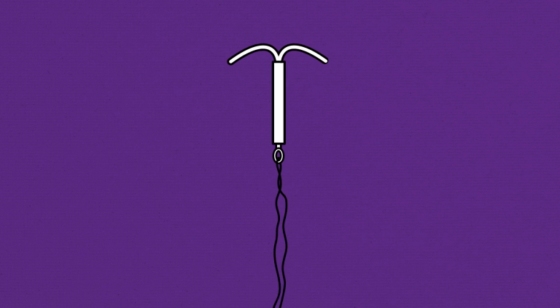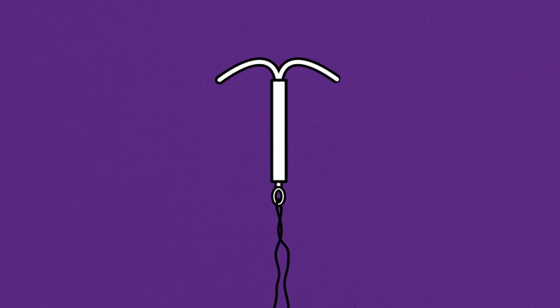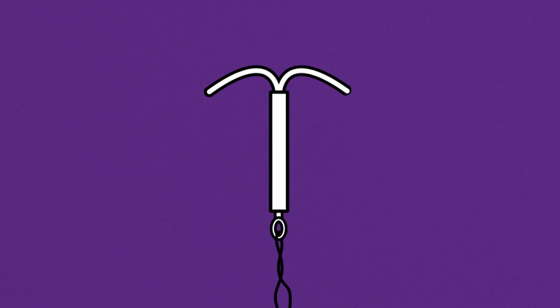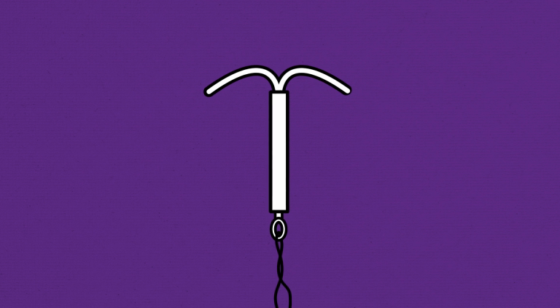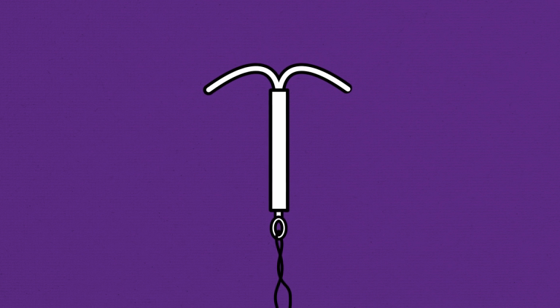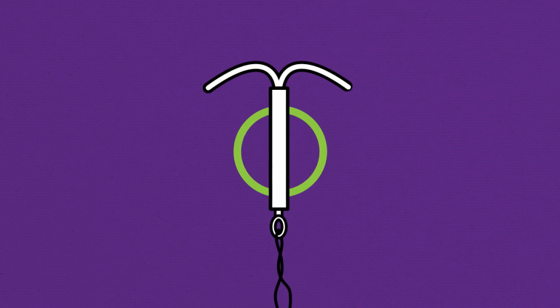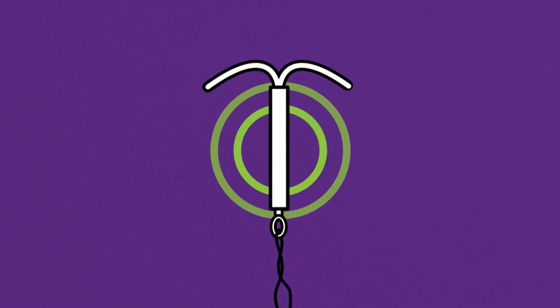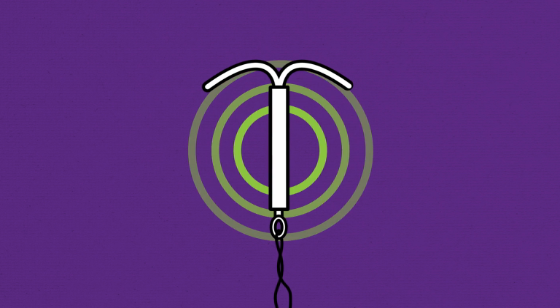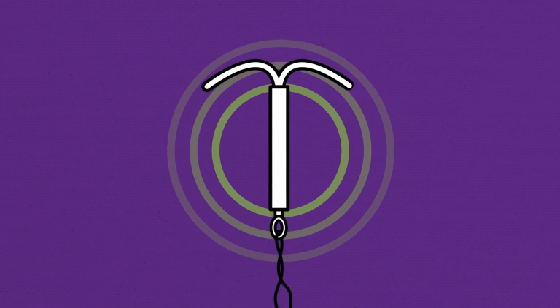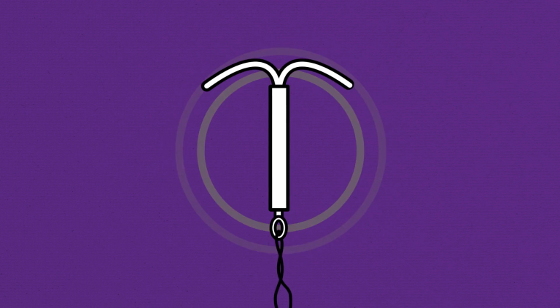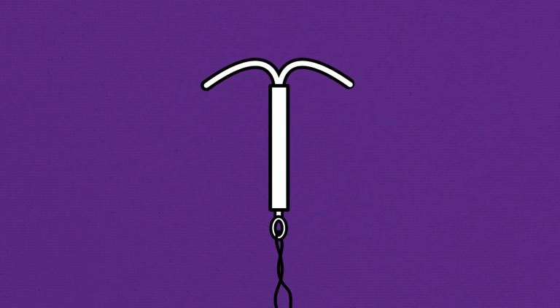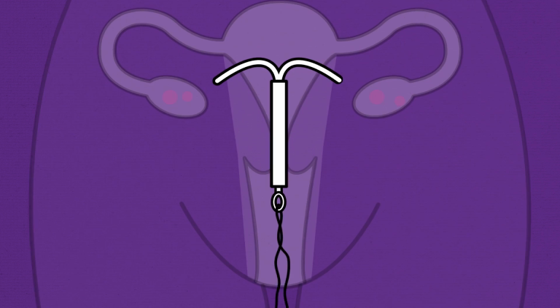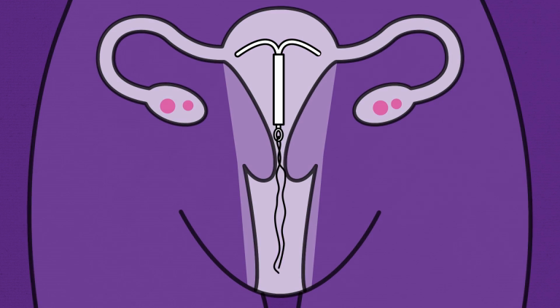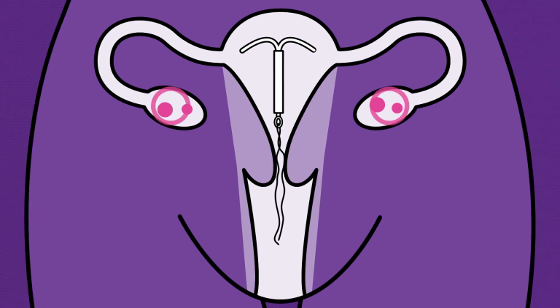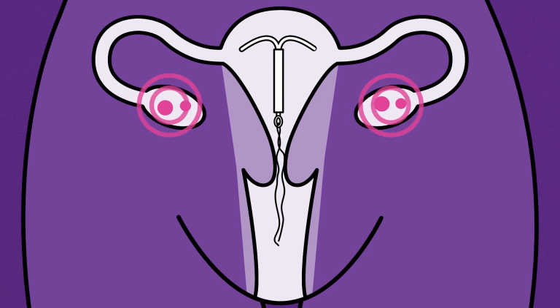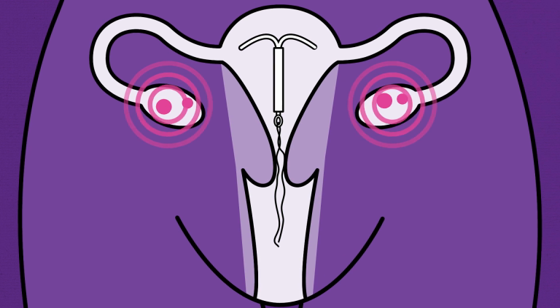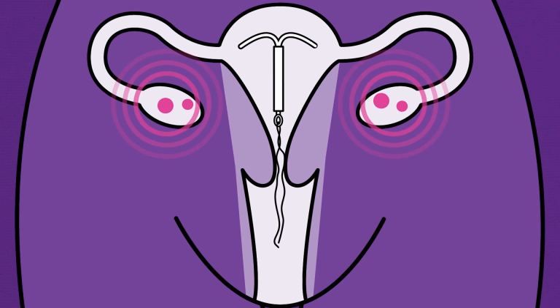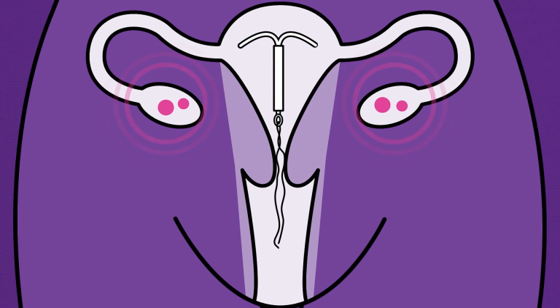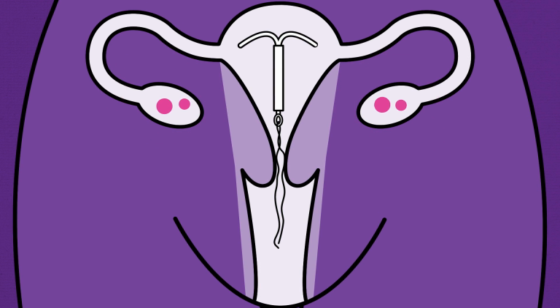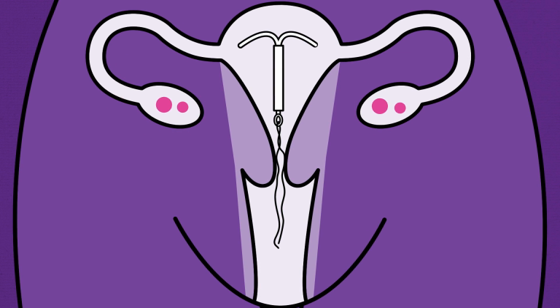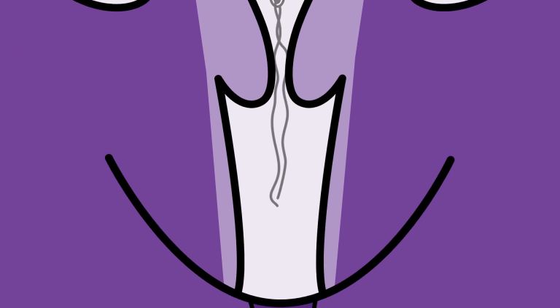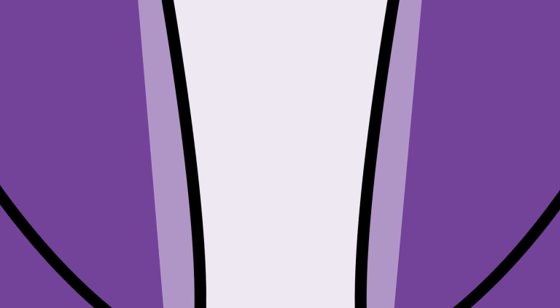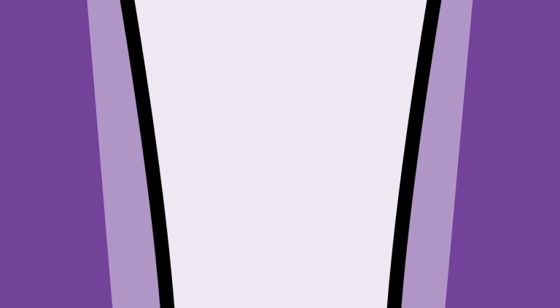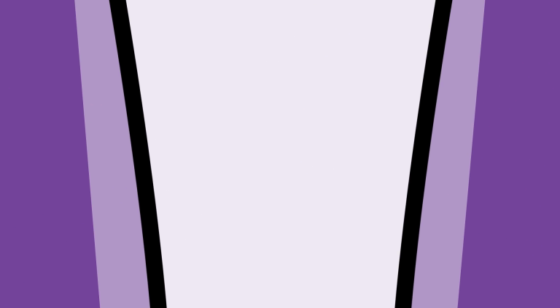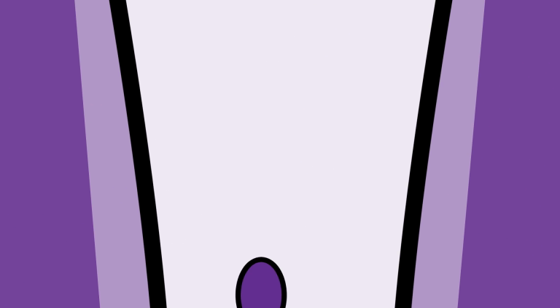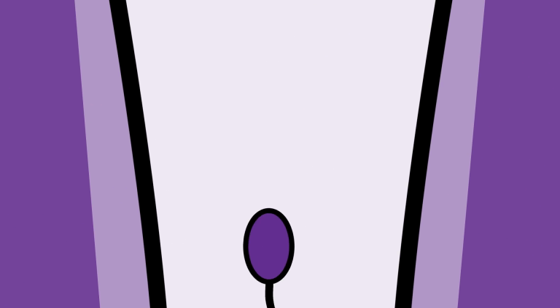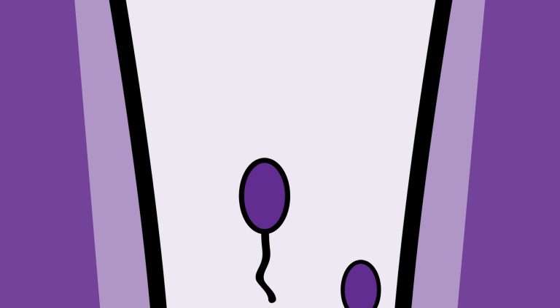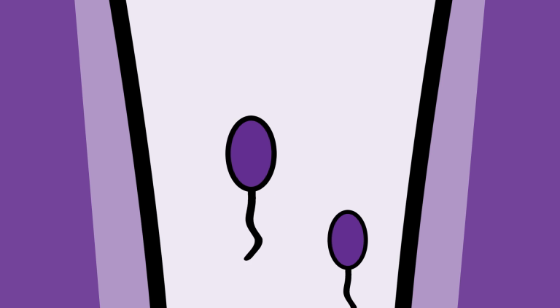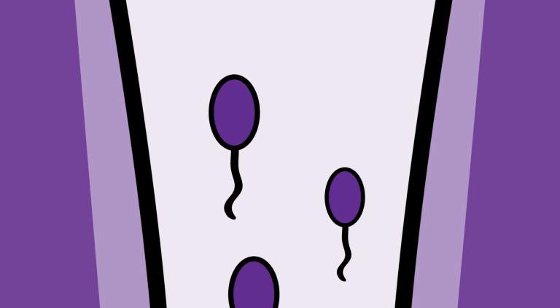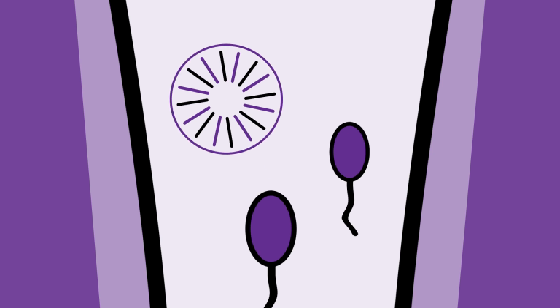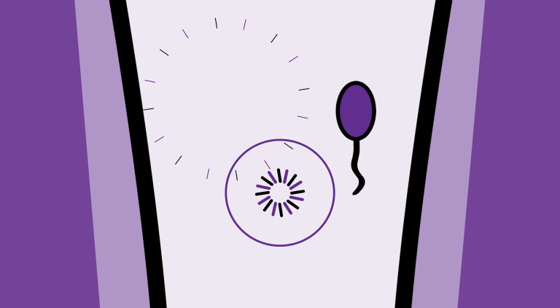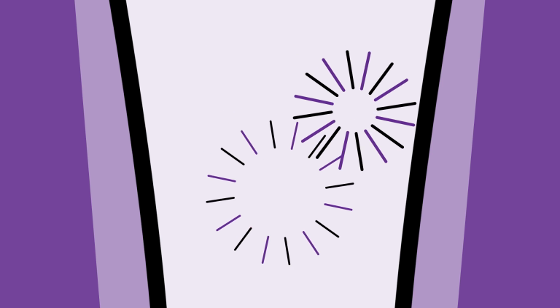The IUS releases the hormone progestogen. This works to prevent an egg from being released and thicken the mucus from your cervix, preventing the sperm from reaching the egg.